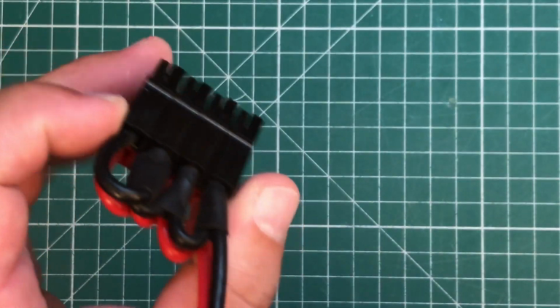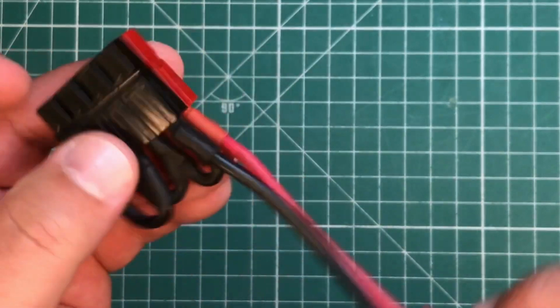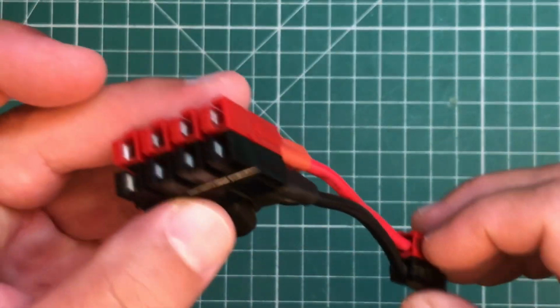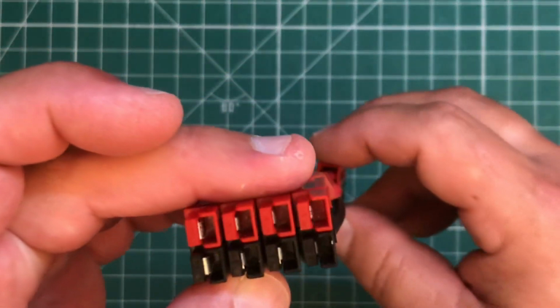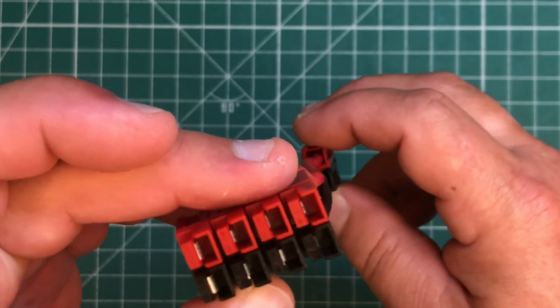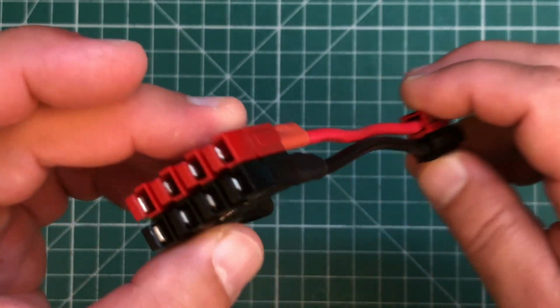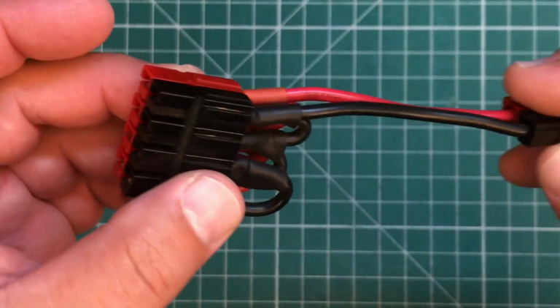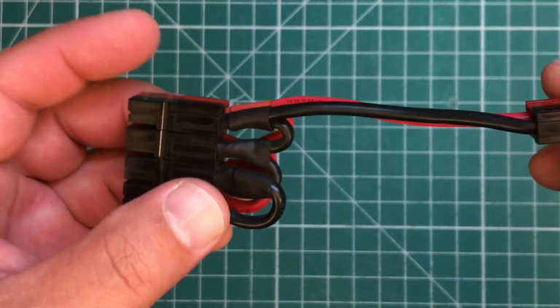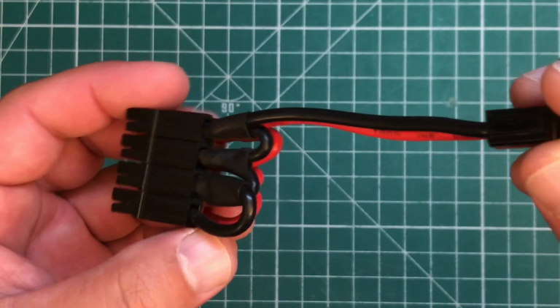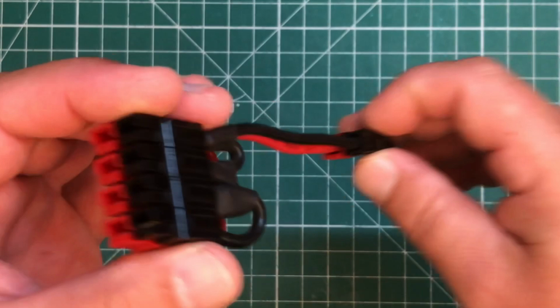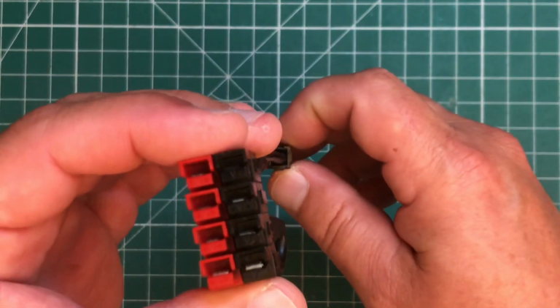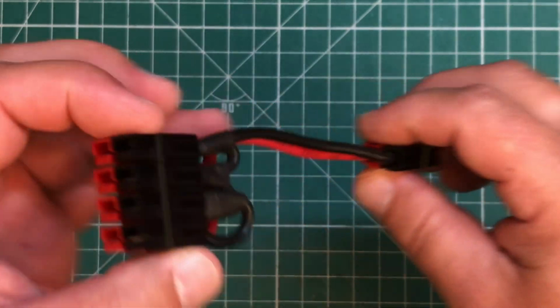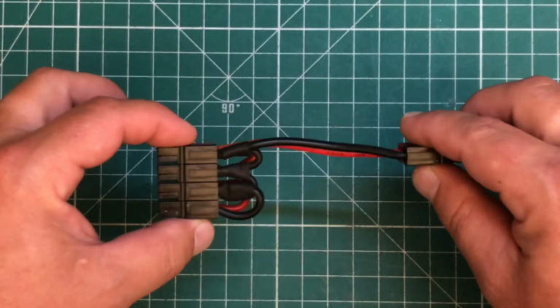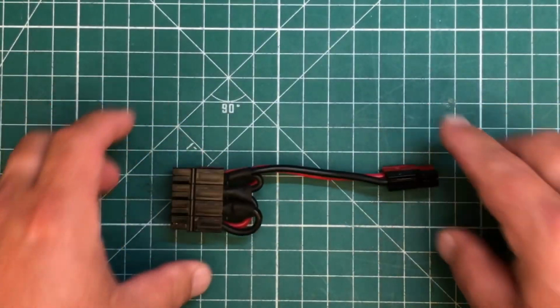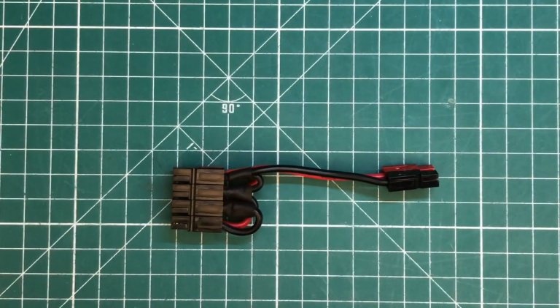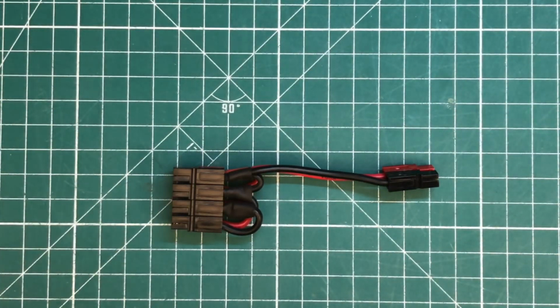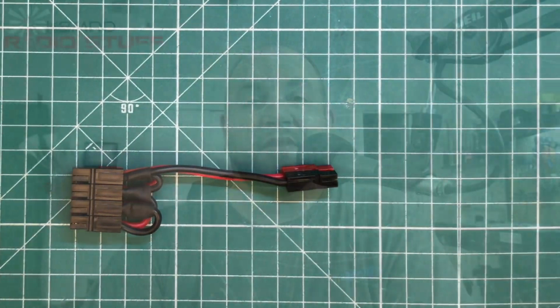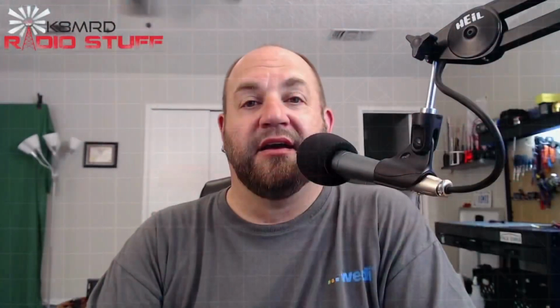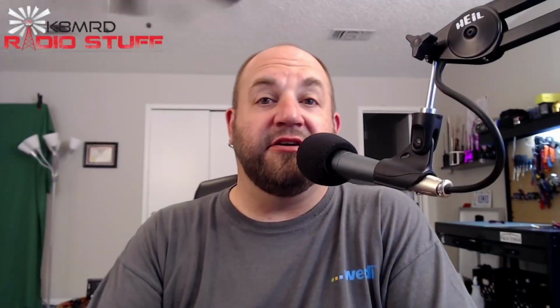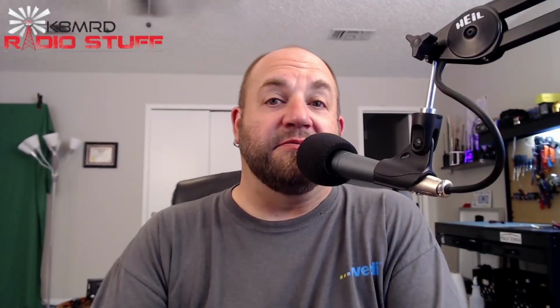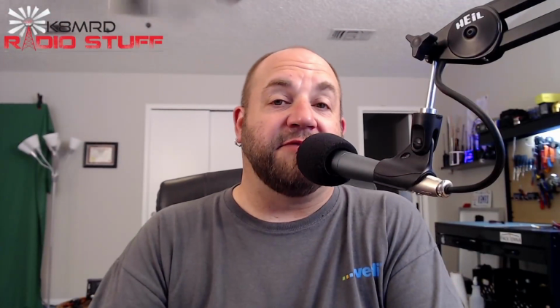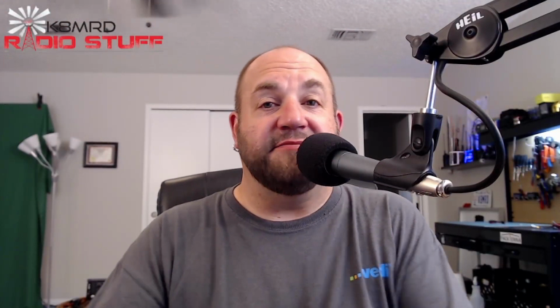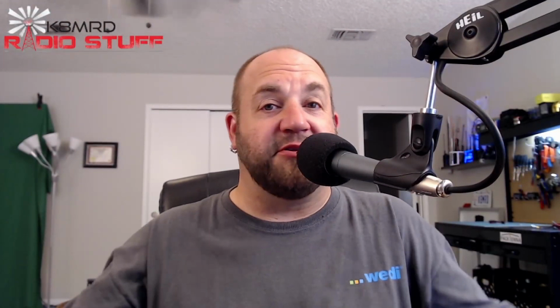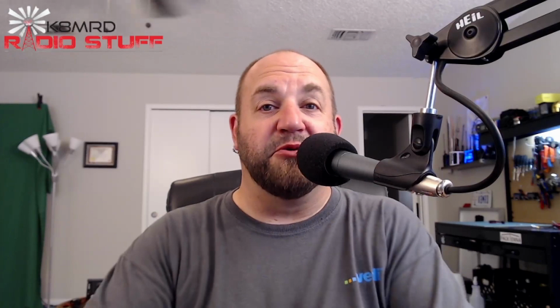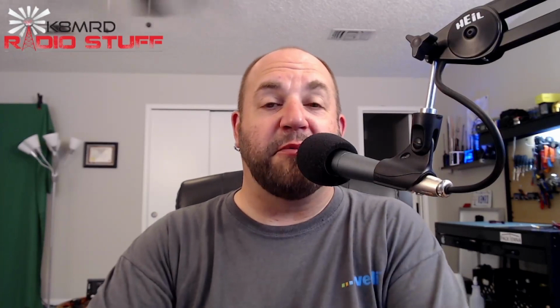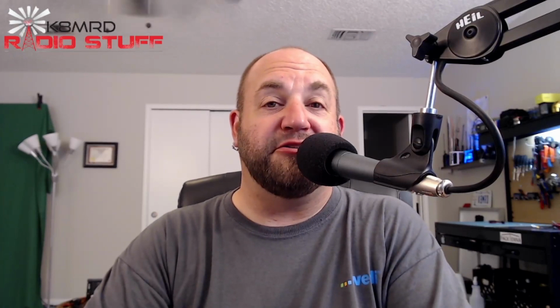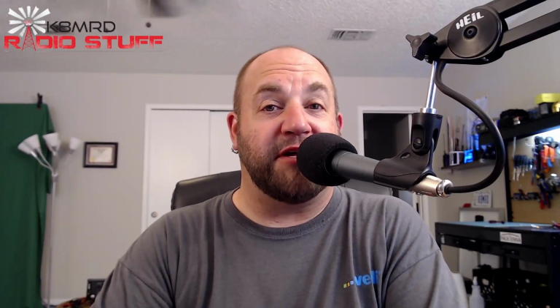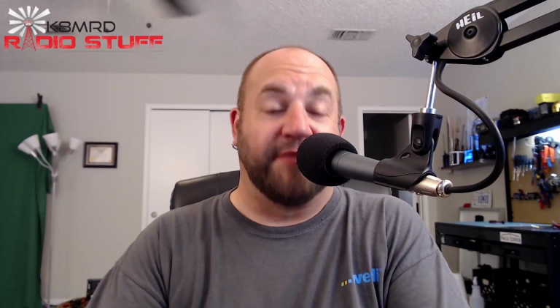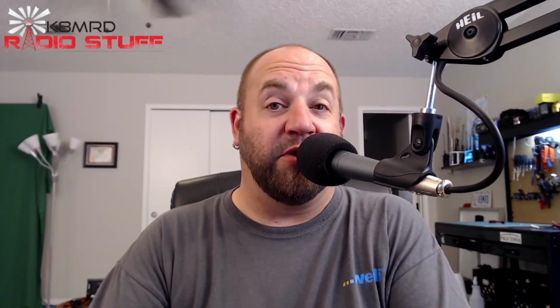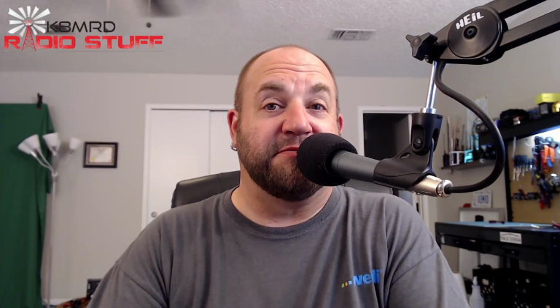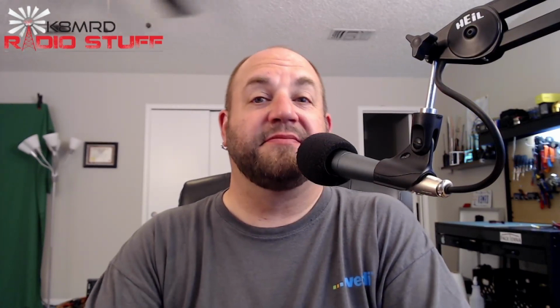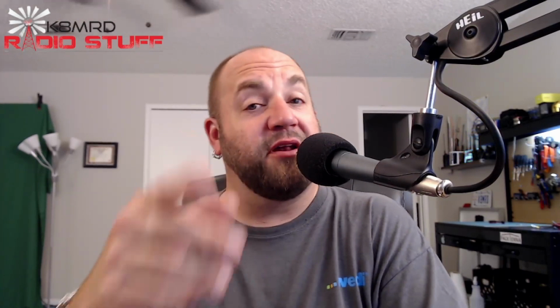So that's it — you can just build your stuff. If you can dream it, you can build it. Nothing fancy, just a little homebrew power pole distribution block and it works. Thanks for writing in.